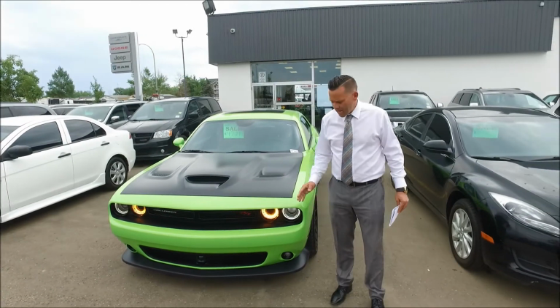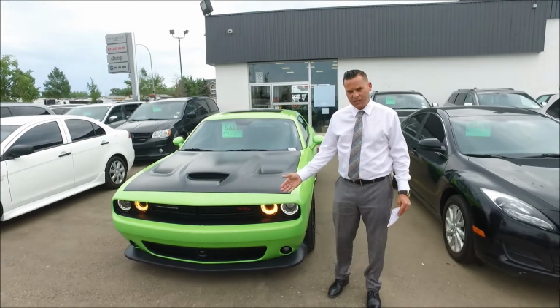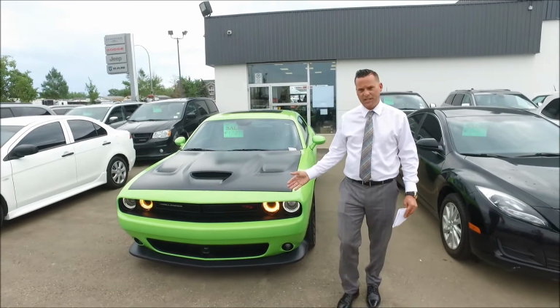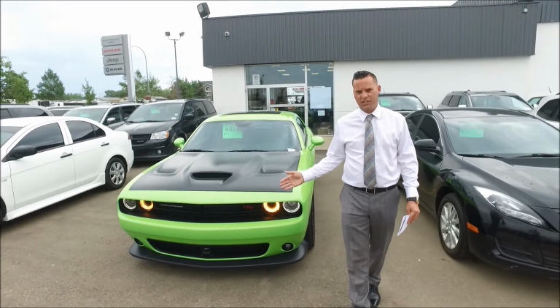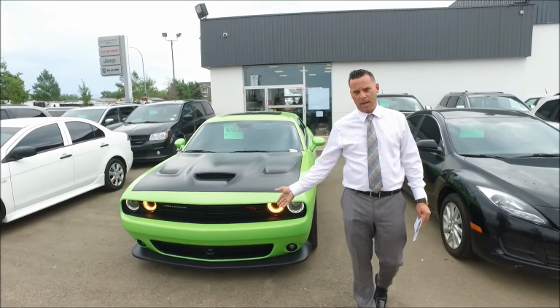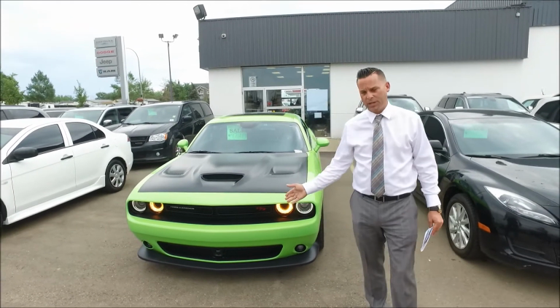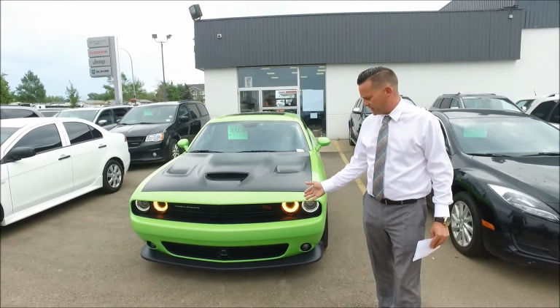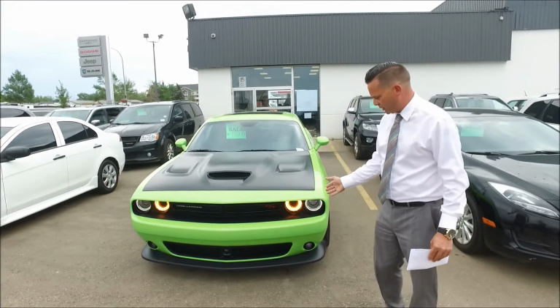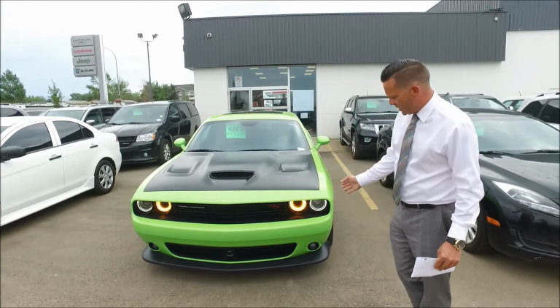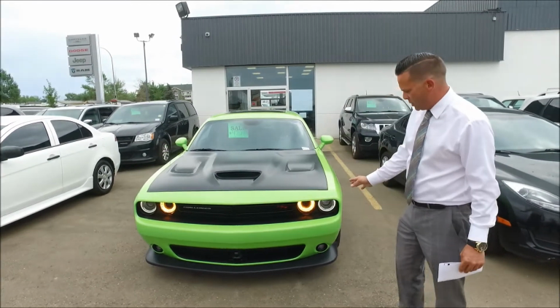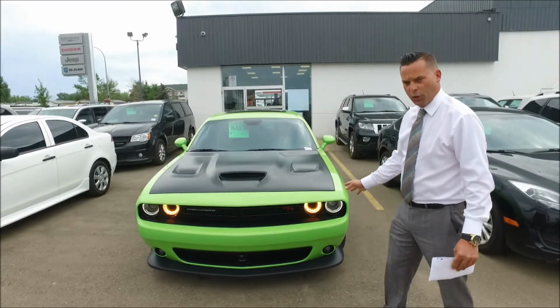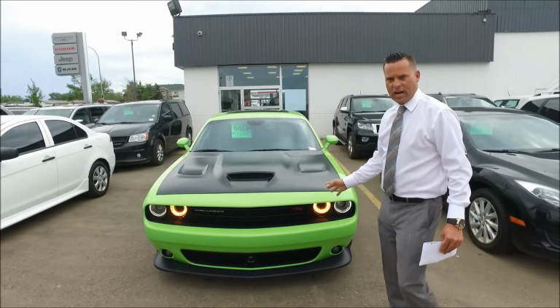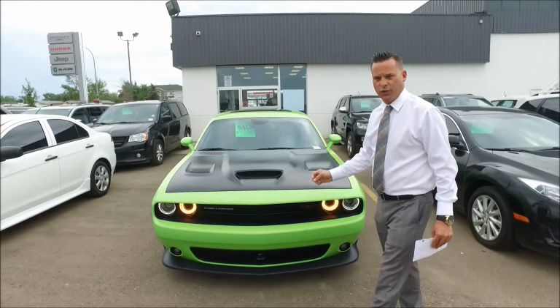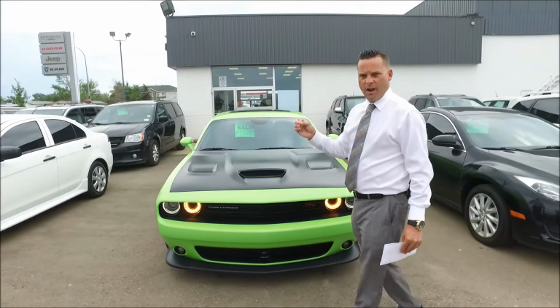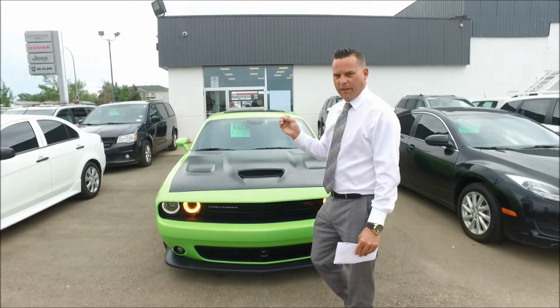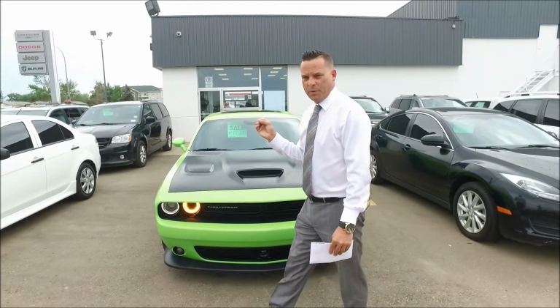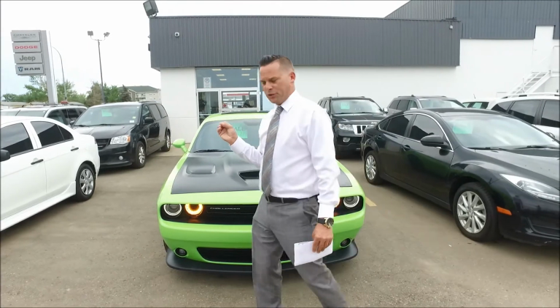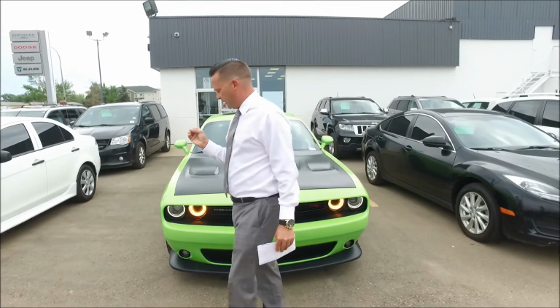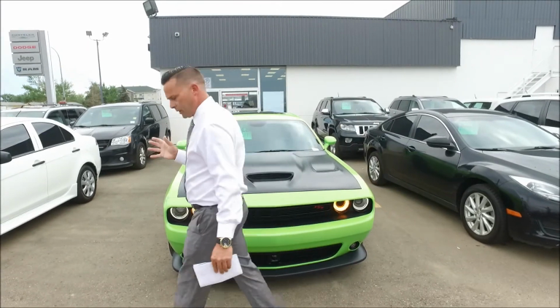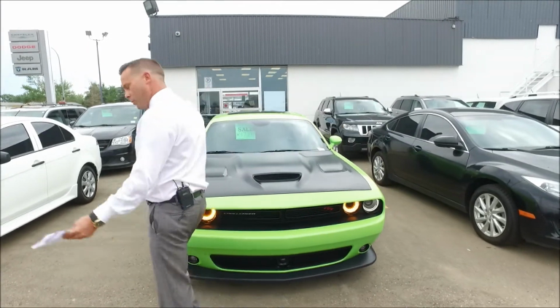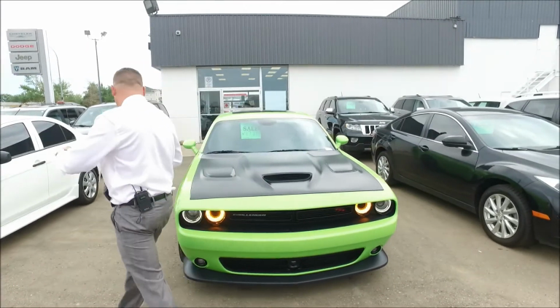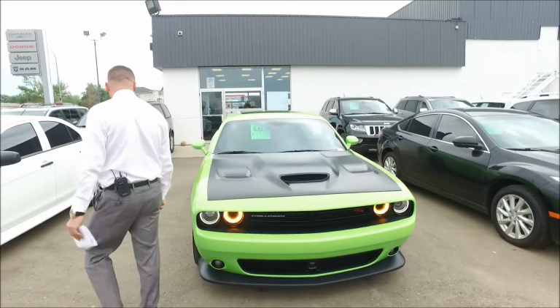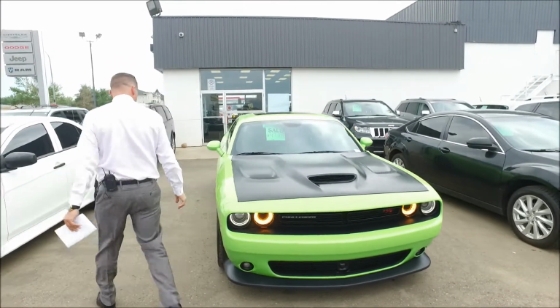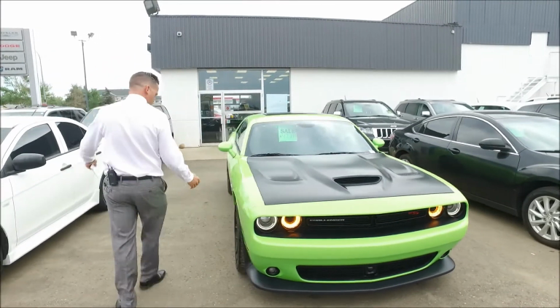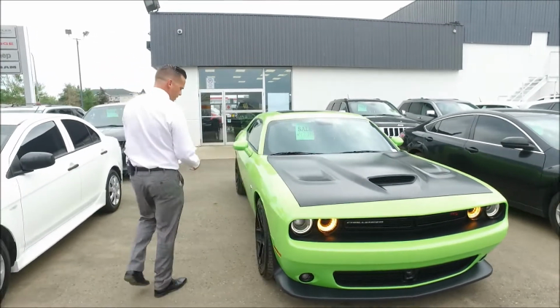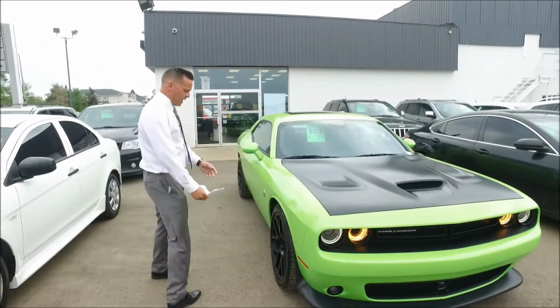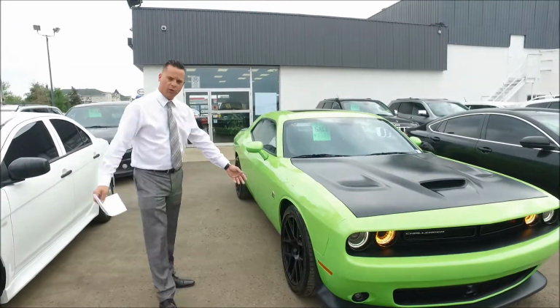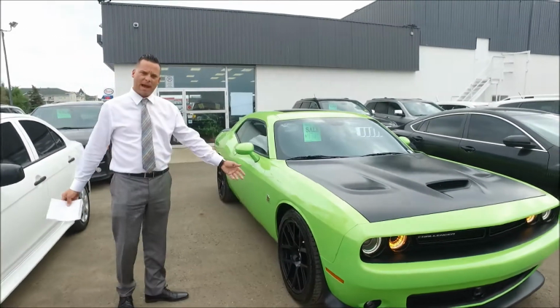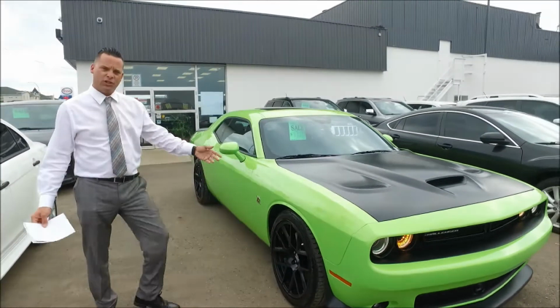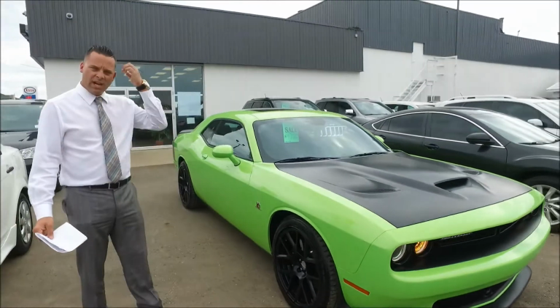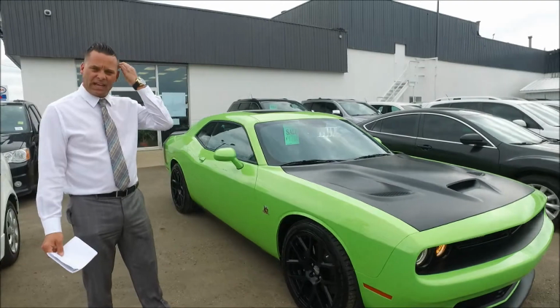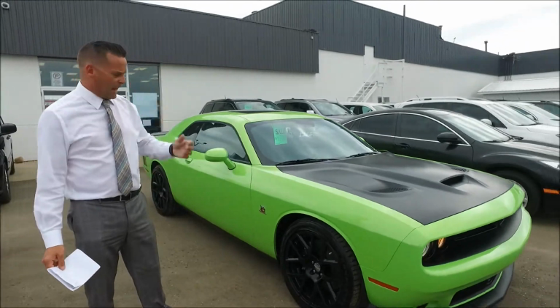As you can see, this is in Sublime Green like I said earlier. Beautiful looking Challenger in very premium shape. We're going to come around over here and I'm going to show you the RT package Scat Pack.